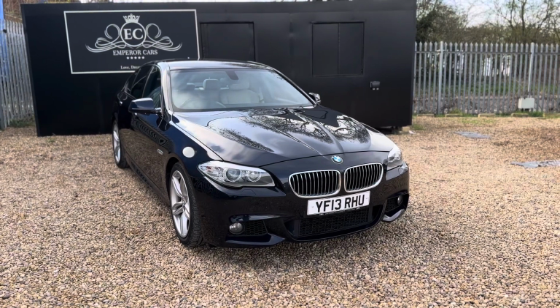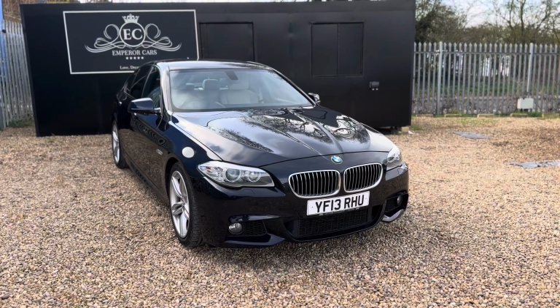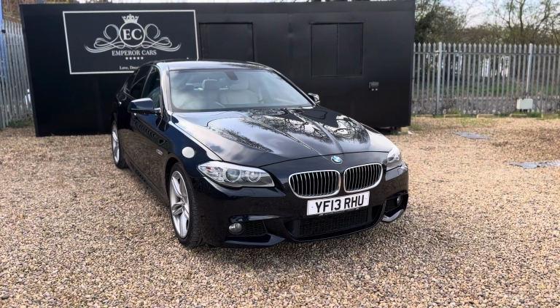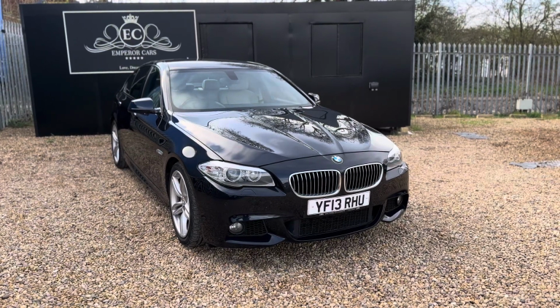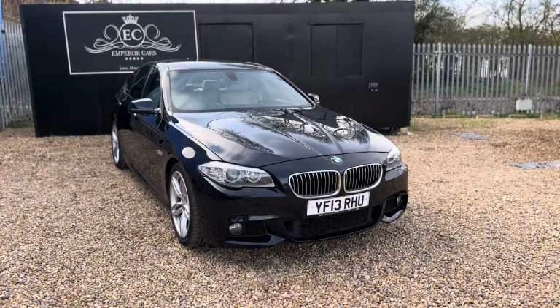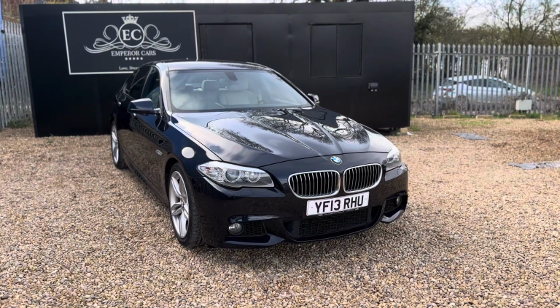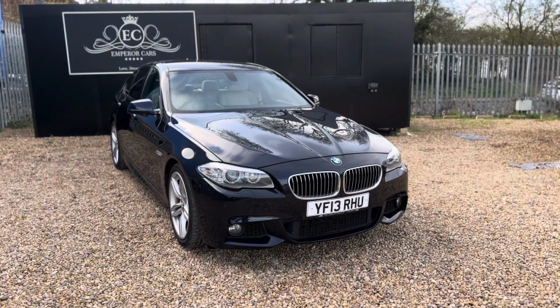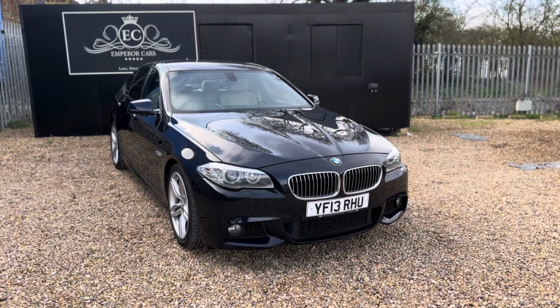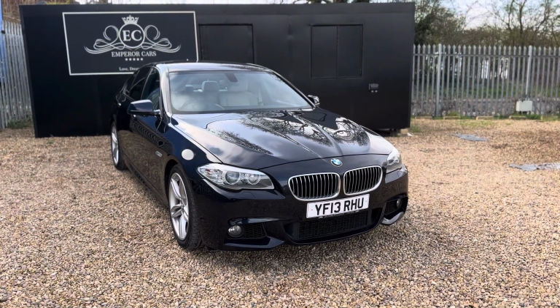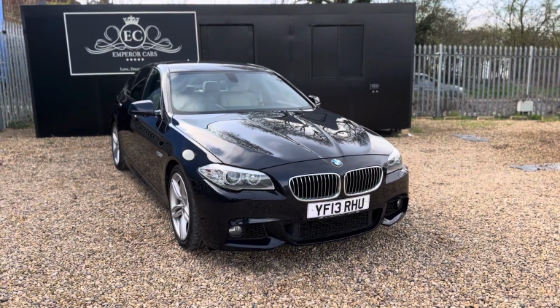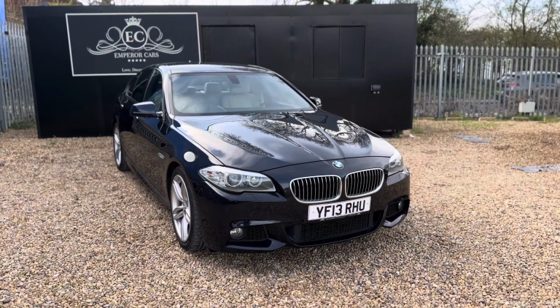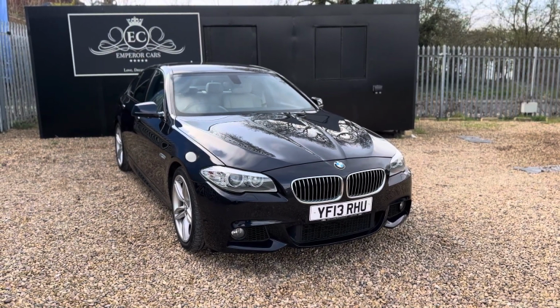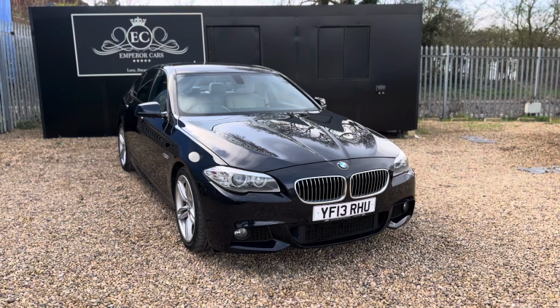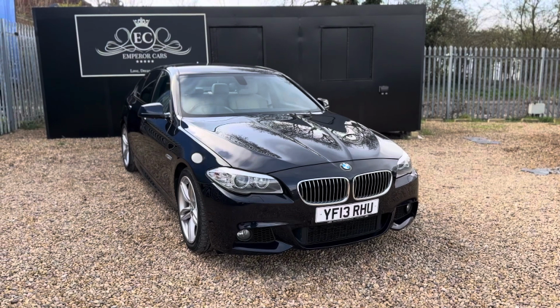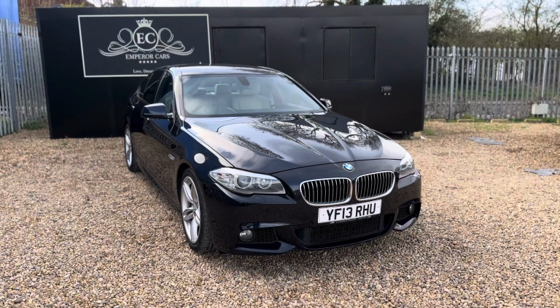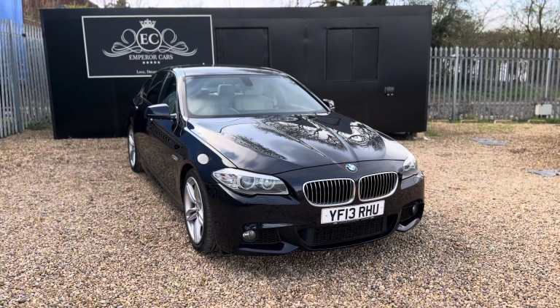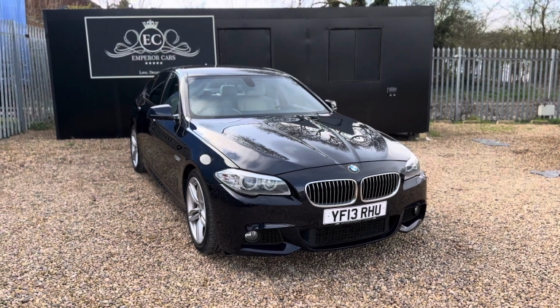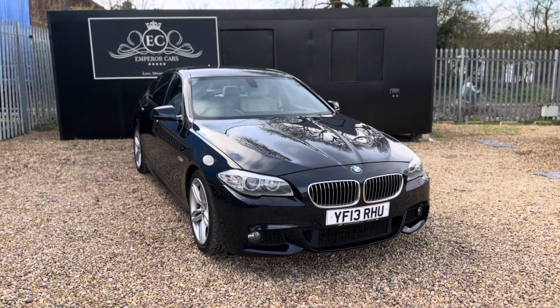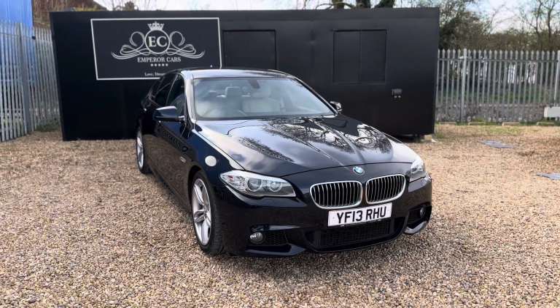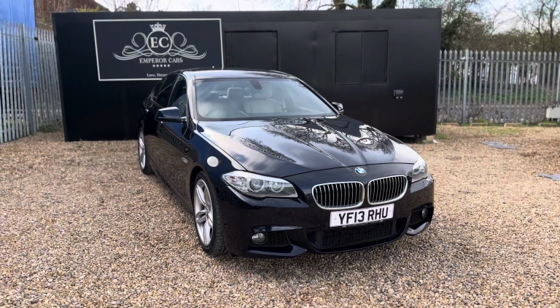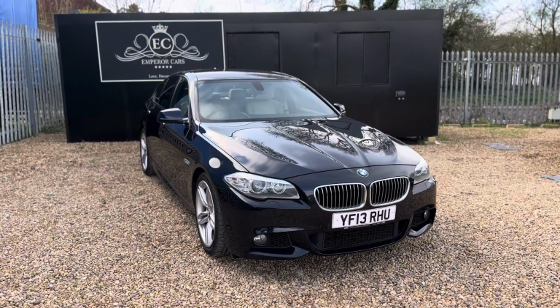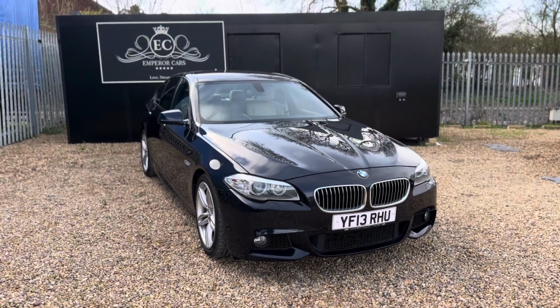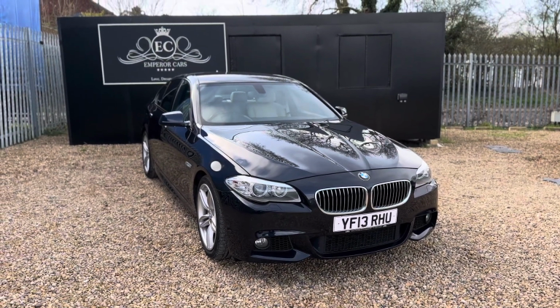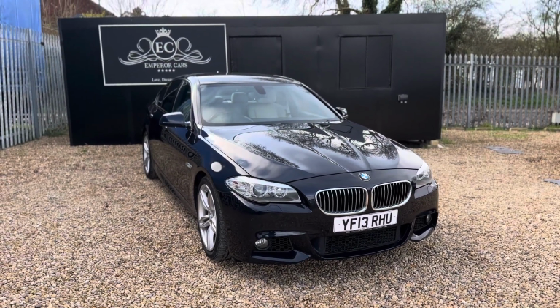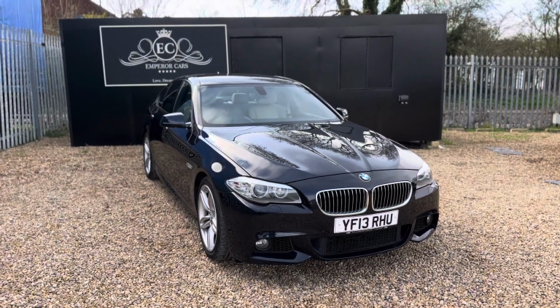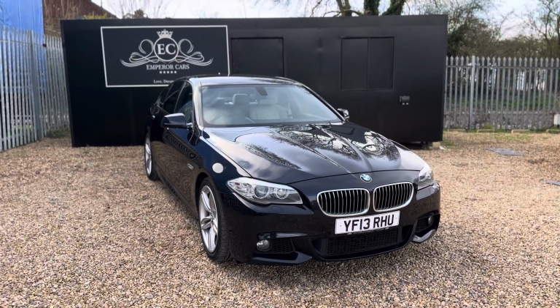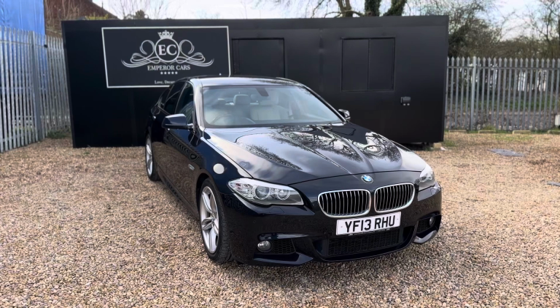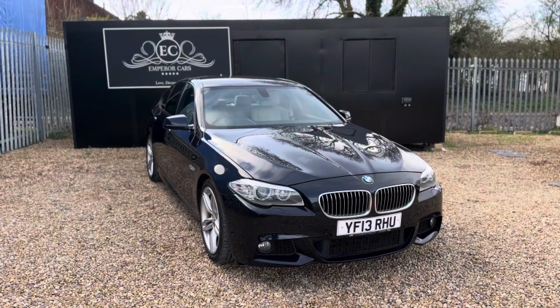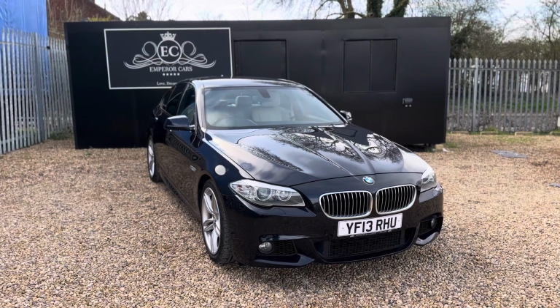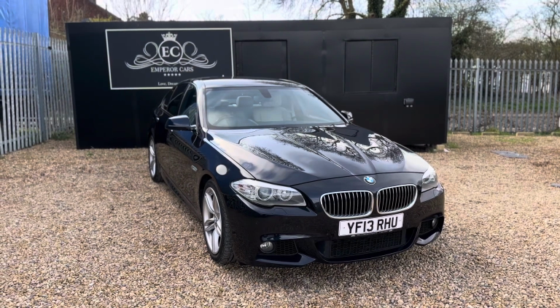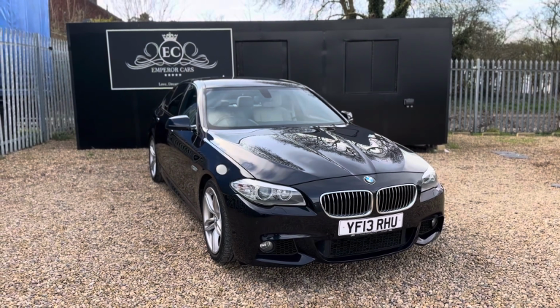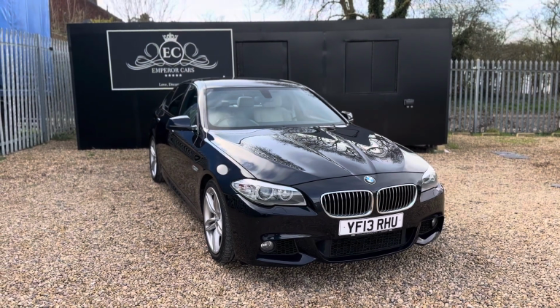Good afternoon ladies and gentlemen, thank you for viewing this outstanding example BMW 520d M Sport with Emperor Cars here today. In this video I'm going to quickly tell you a bit about this car.